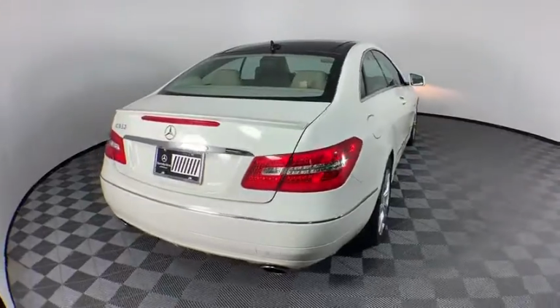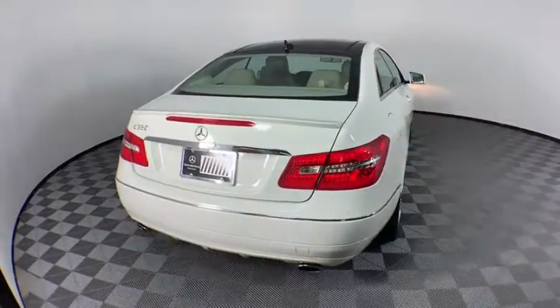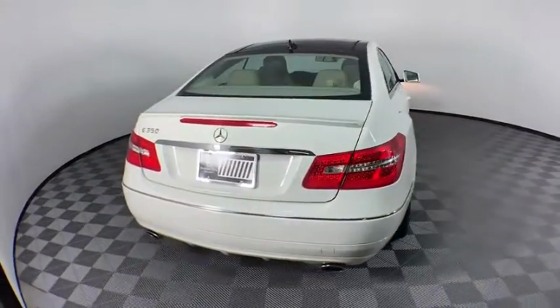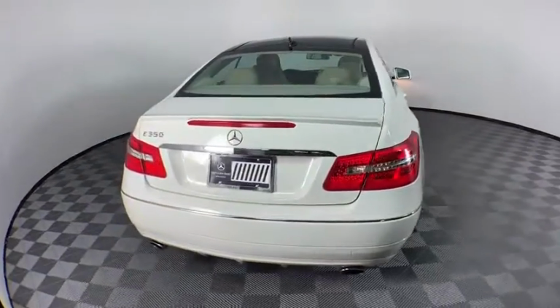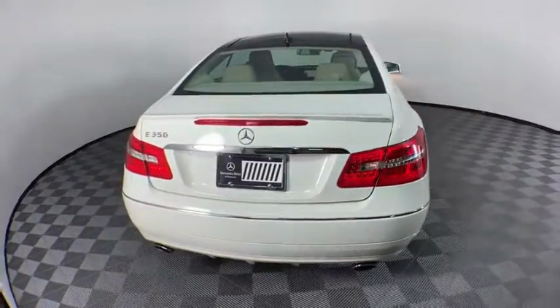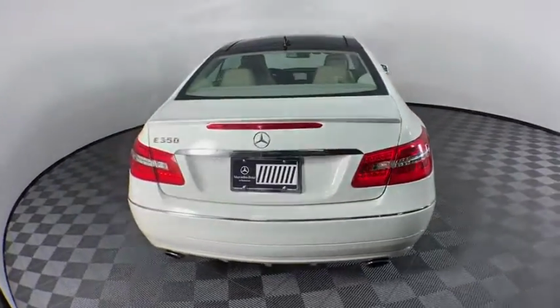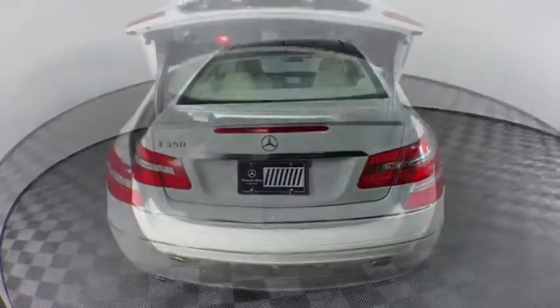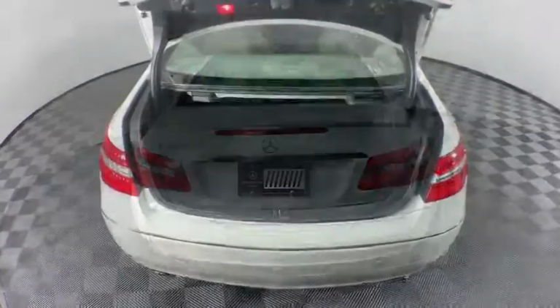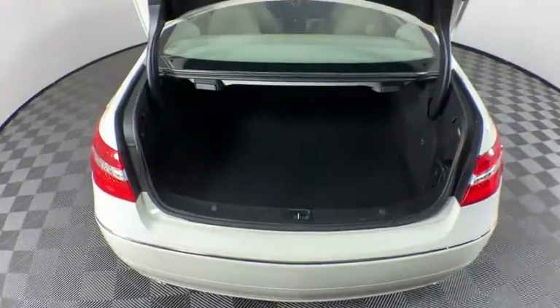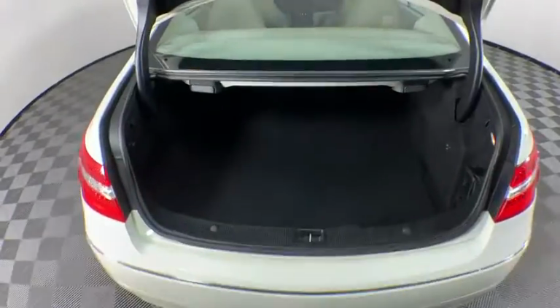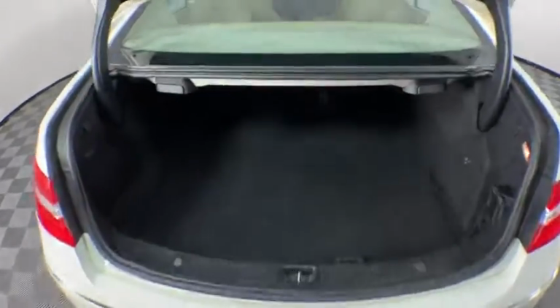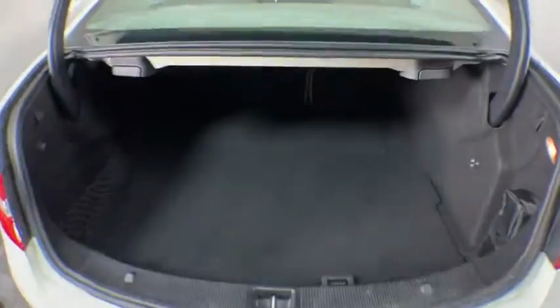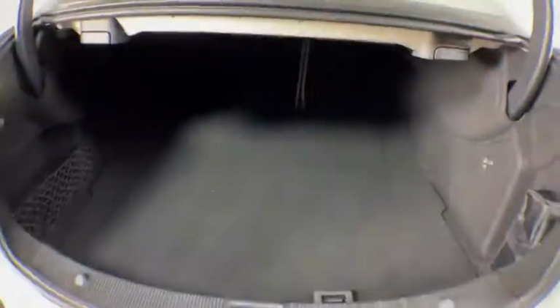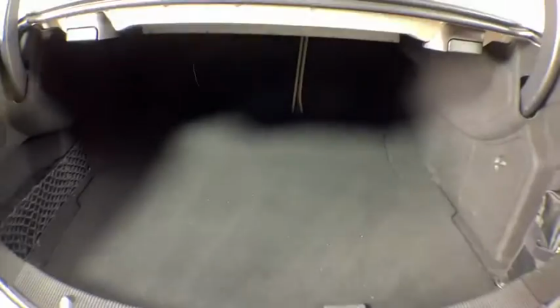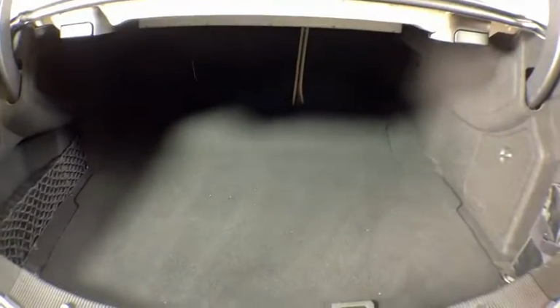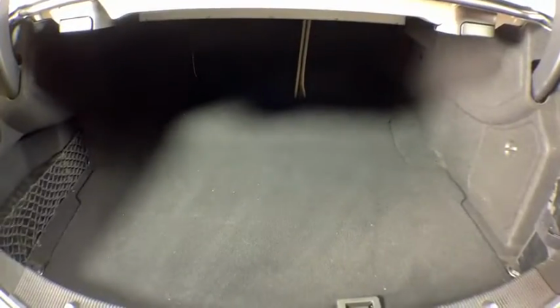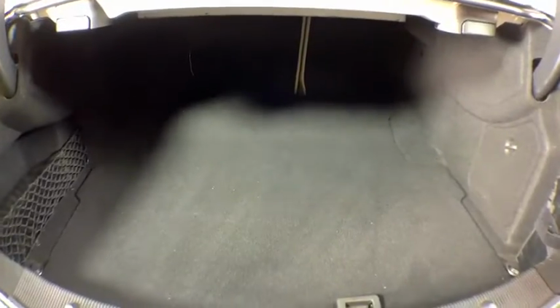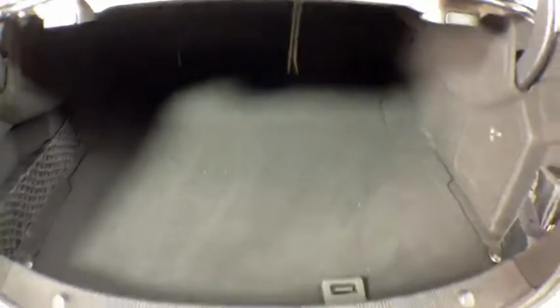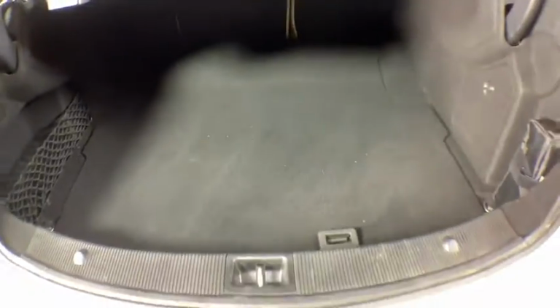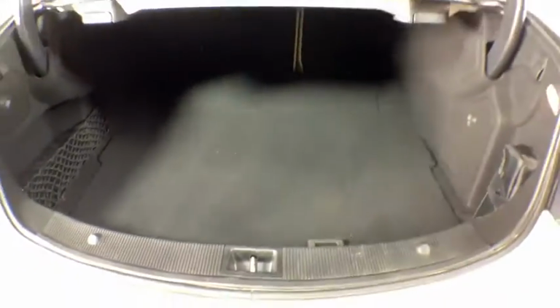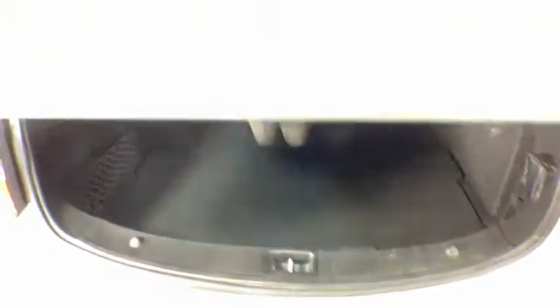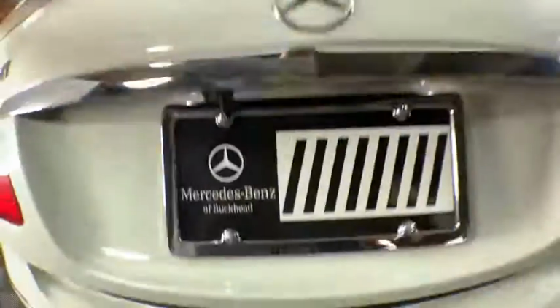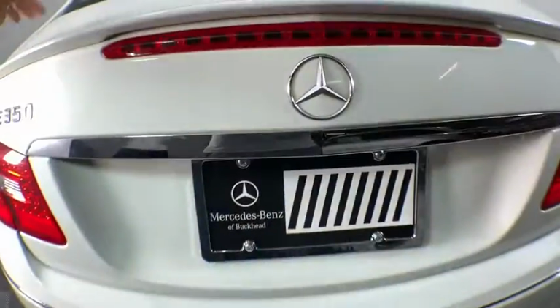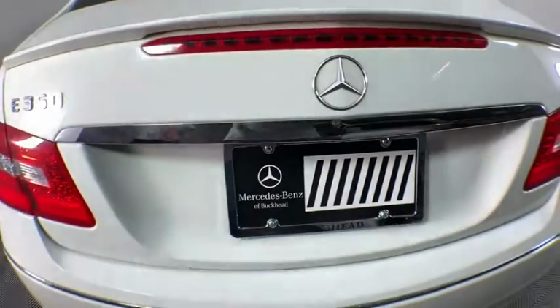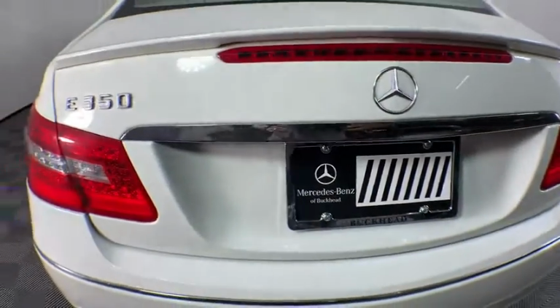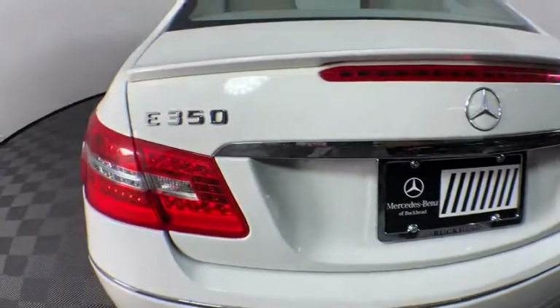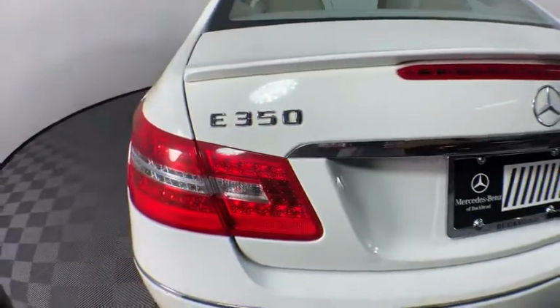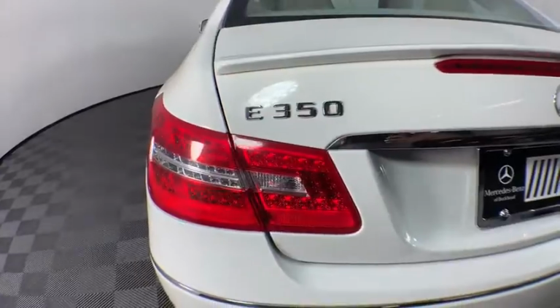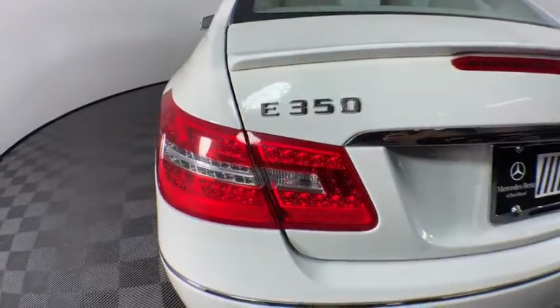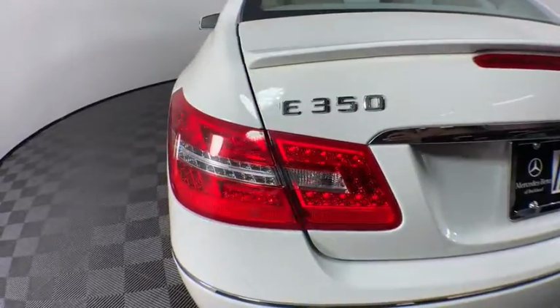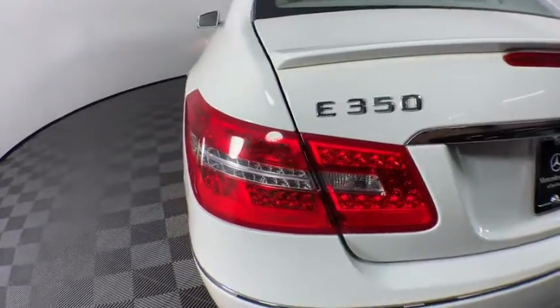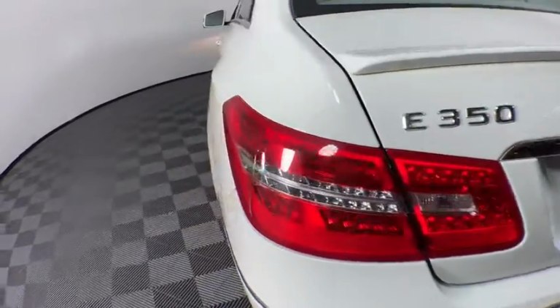Here are some of this vehicle's great options: power passenger seats, traction control, dual airbags, leather-wrapped steering wheel, alloy wheels, power steering, four-wheel disc brakes, eight speakers.